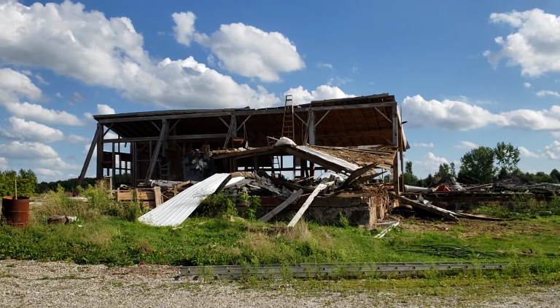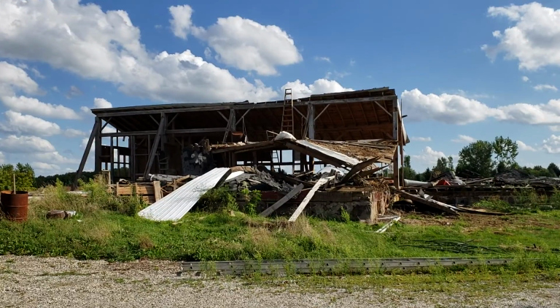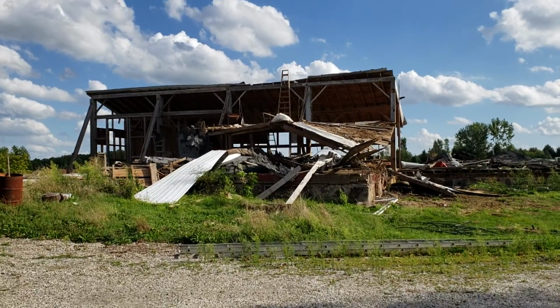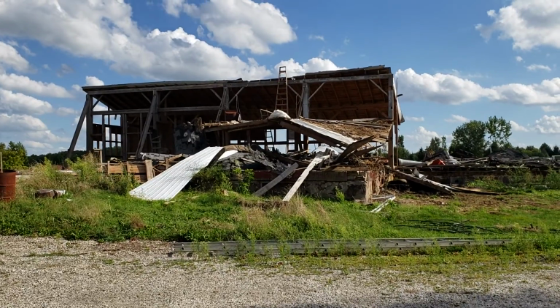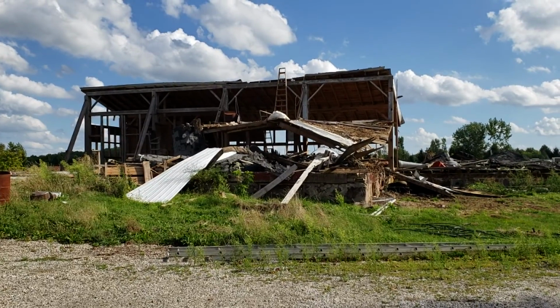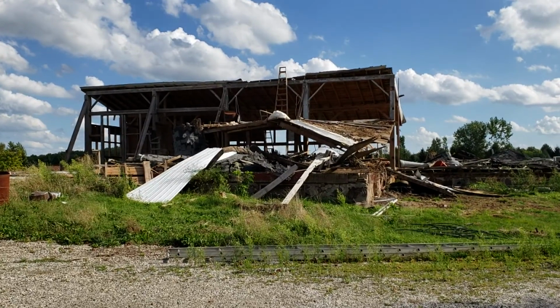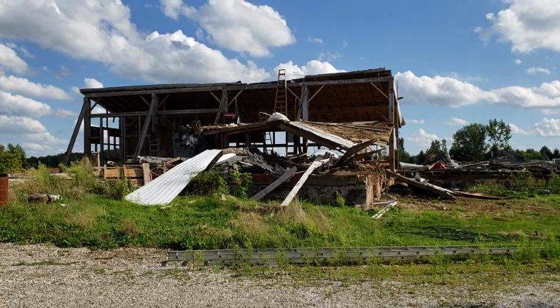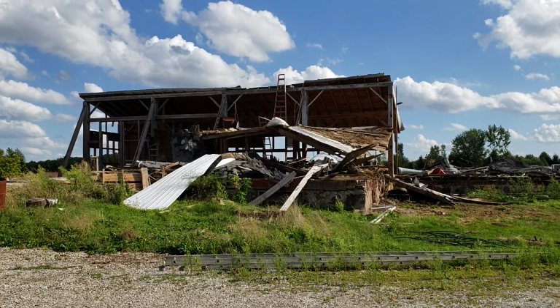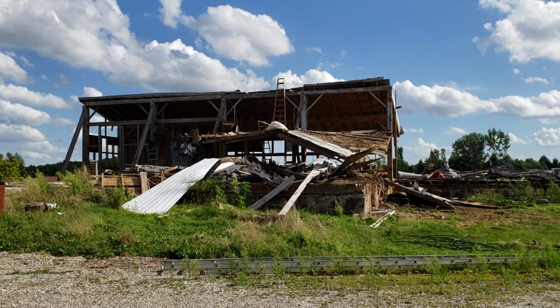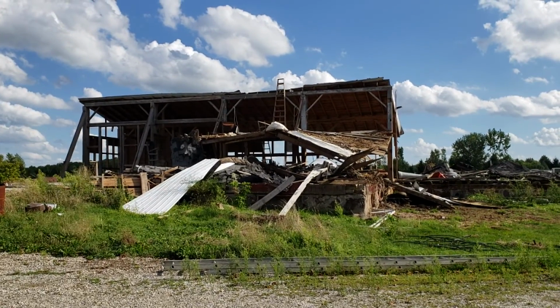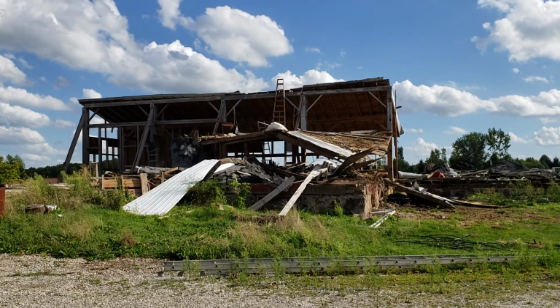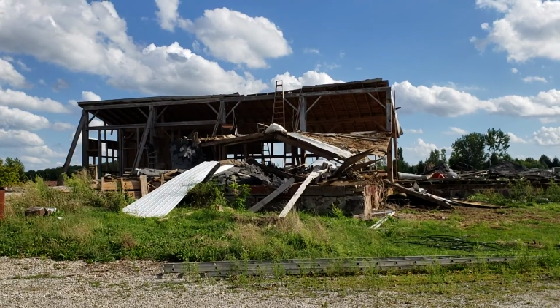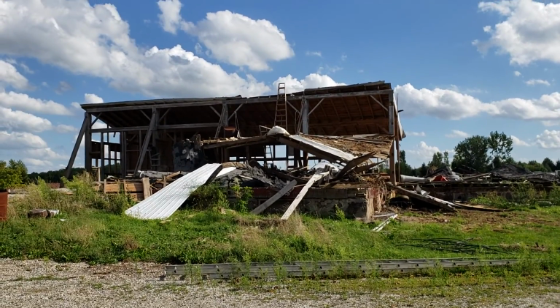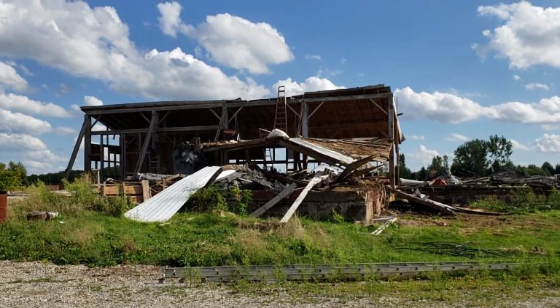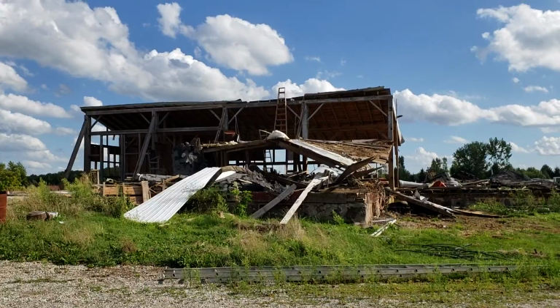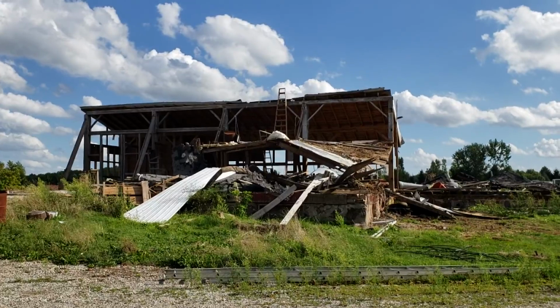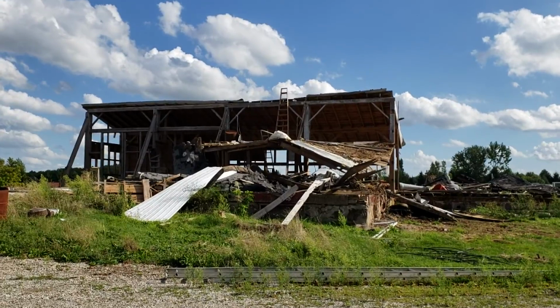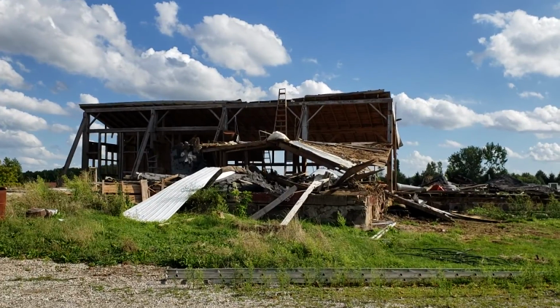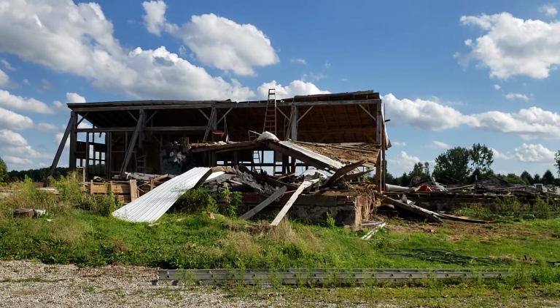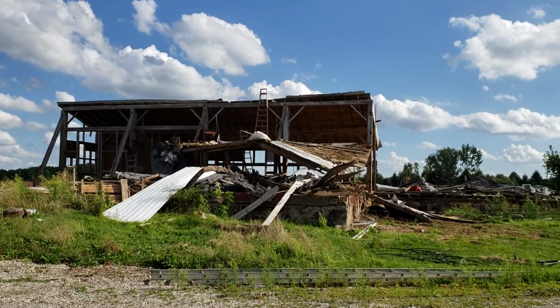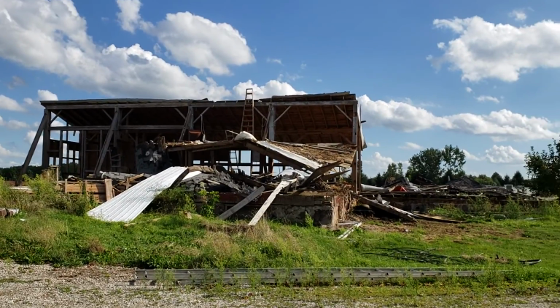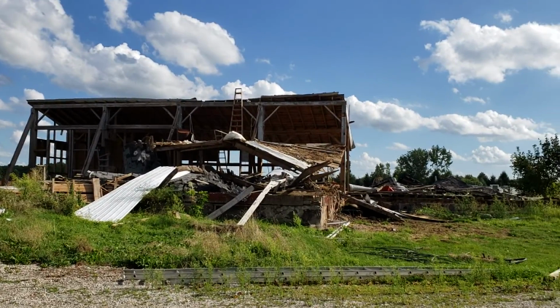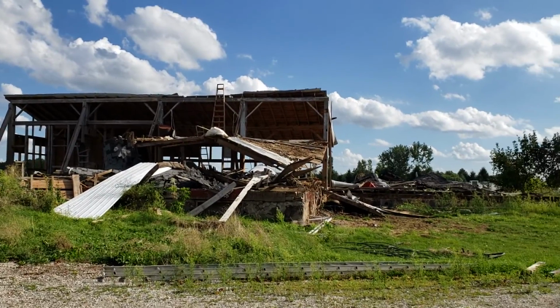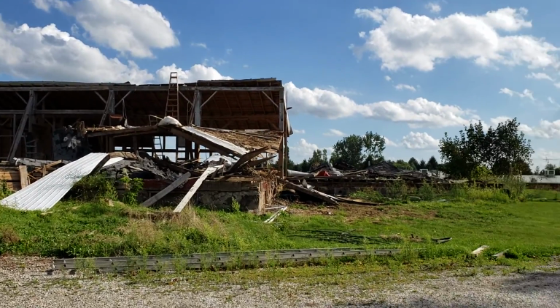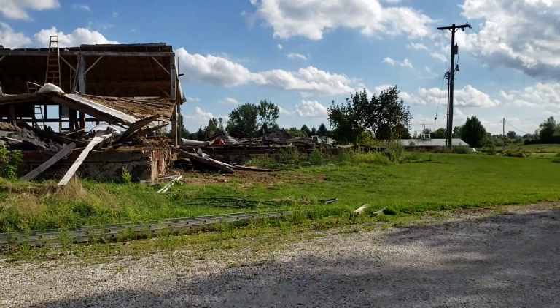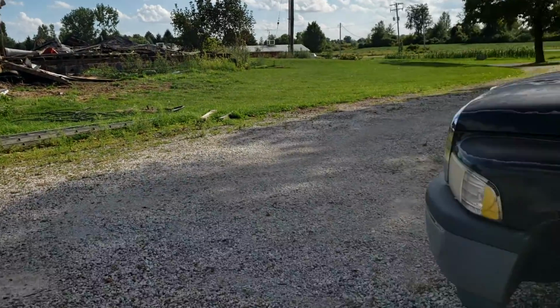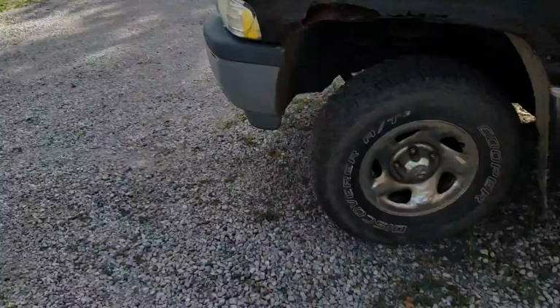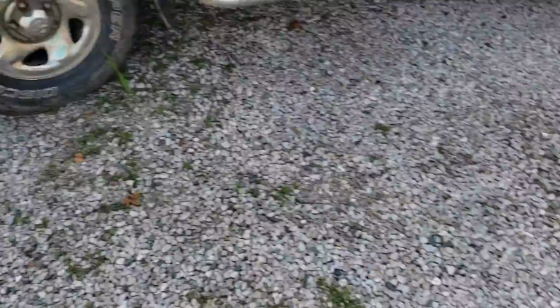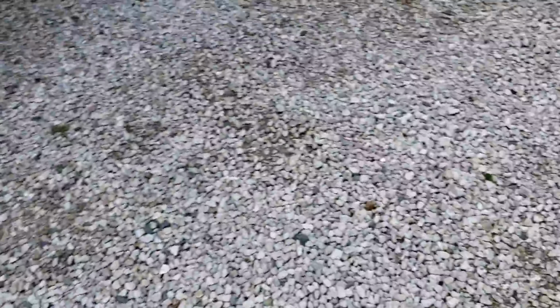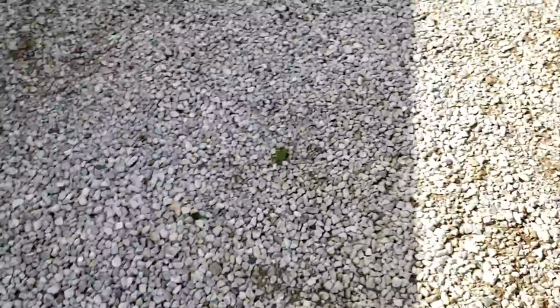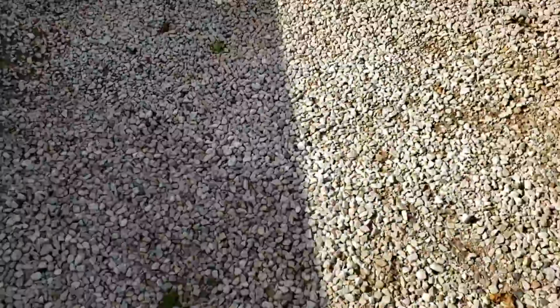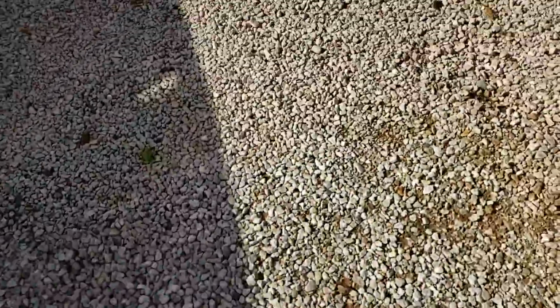We are salvaging the beams and the siding and selling it. We are also salvaging some for ourselves.